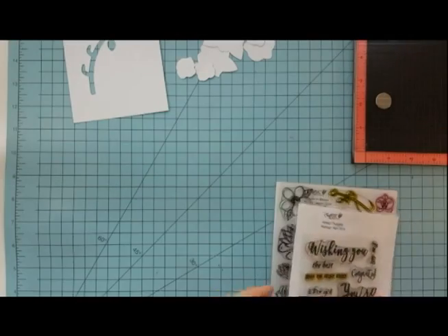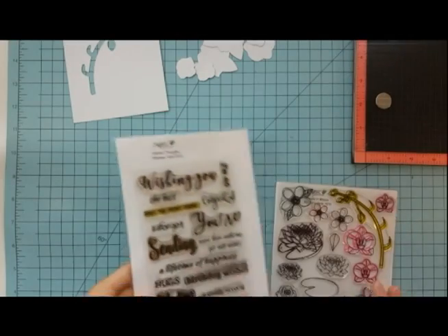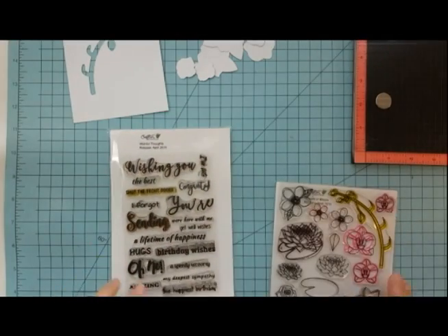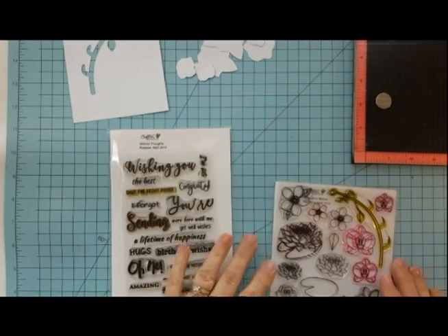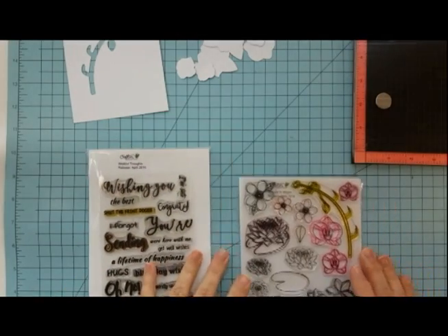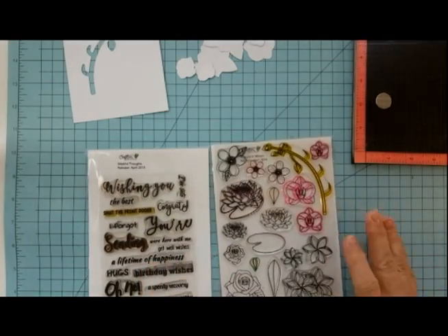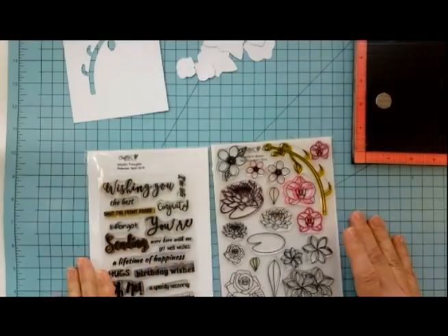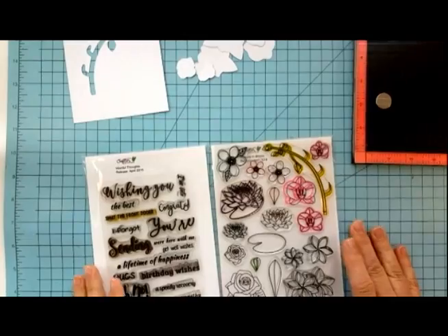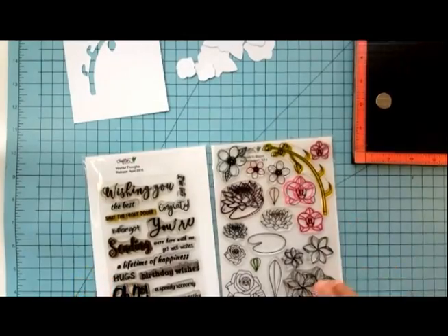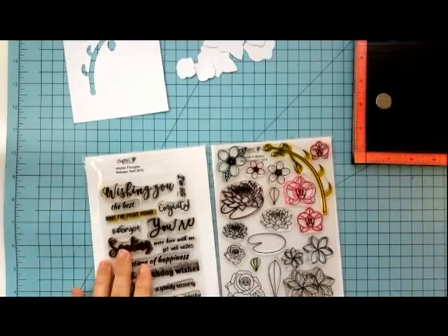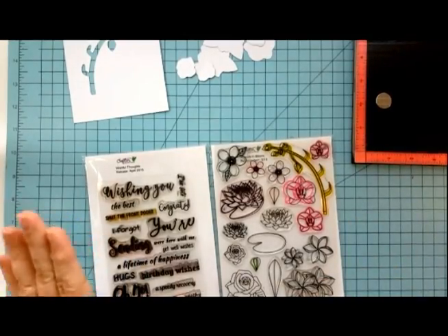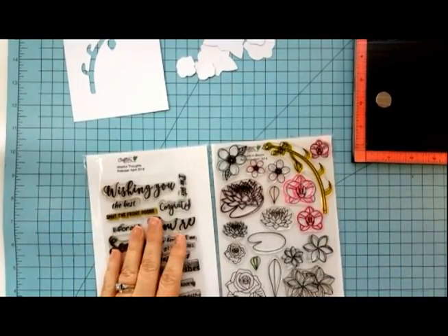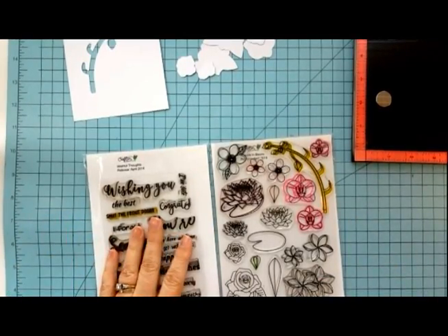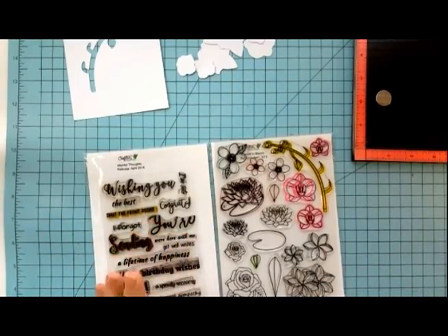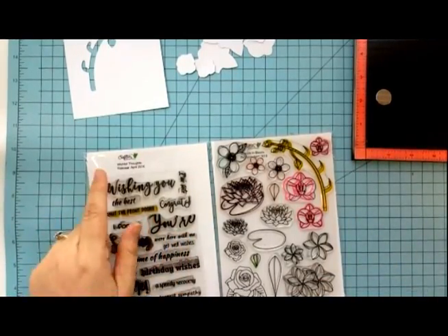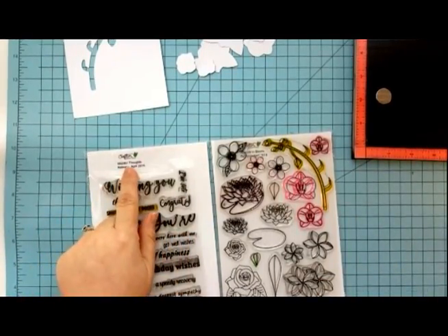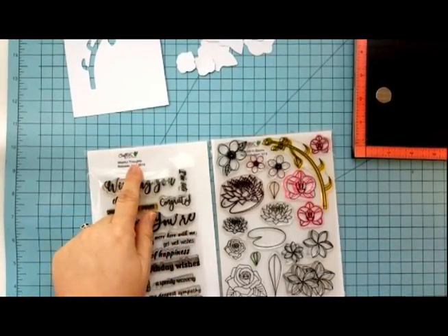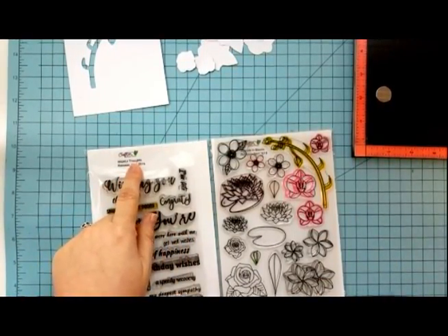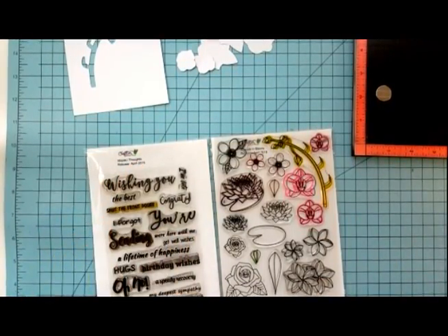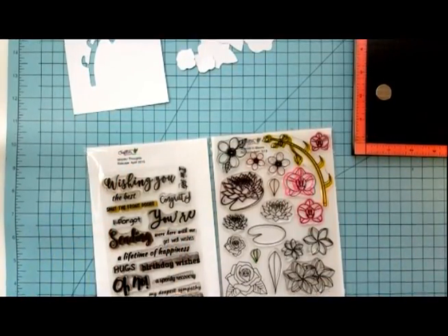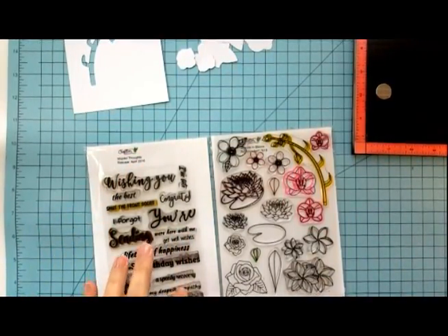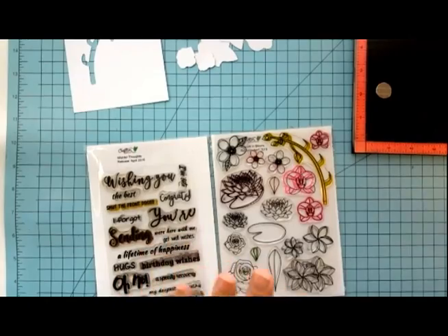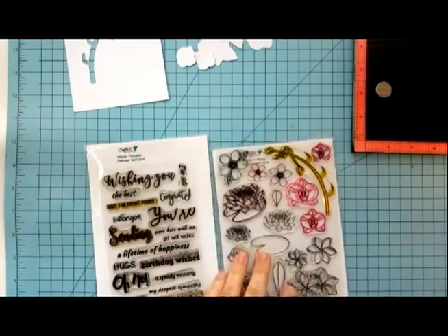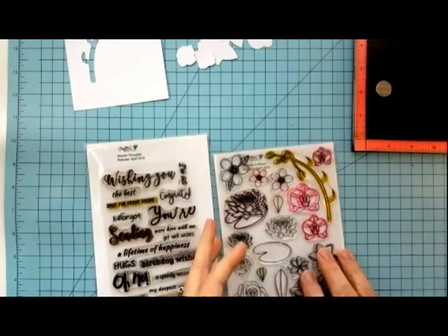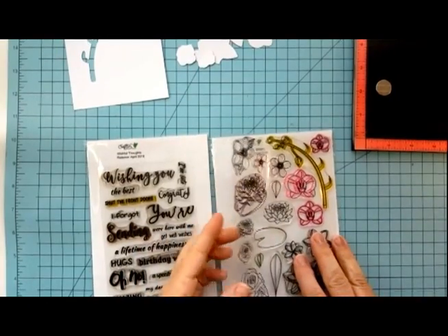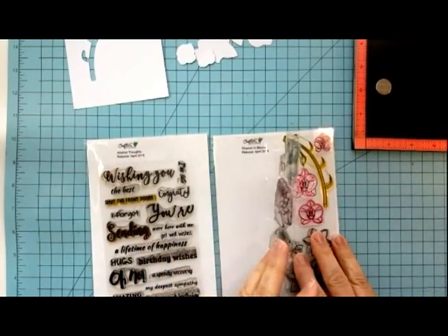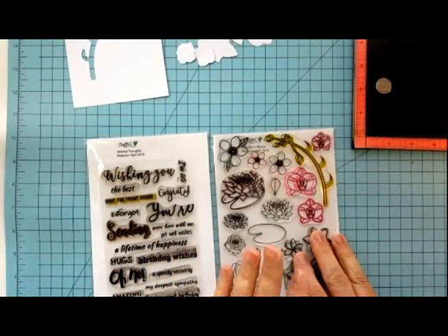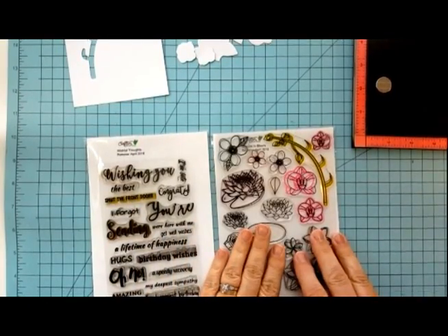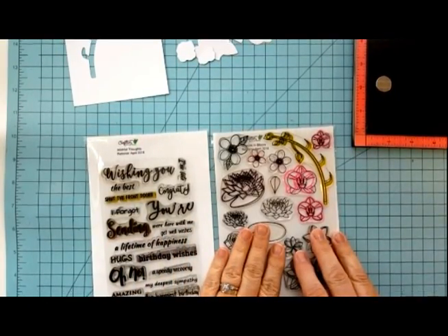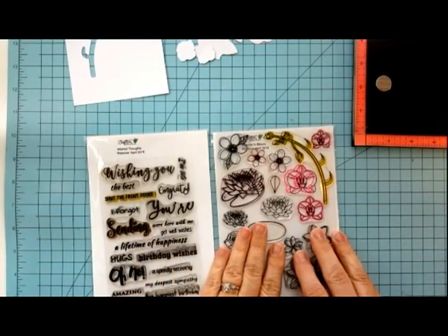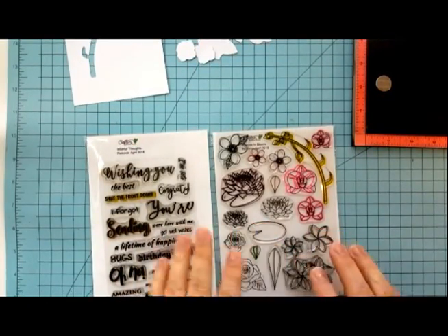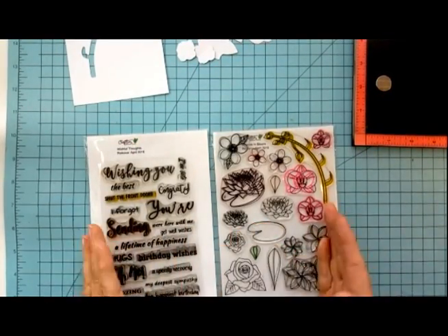I'm using Crafting Desert Divas Wishful Thoughts stamp set and also the Flowers in Bloom stamp and SVG outlines from Crafting Desert Divas. We'll also be using Crafting Desert Divas fancy frame dies.